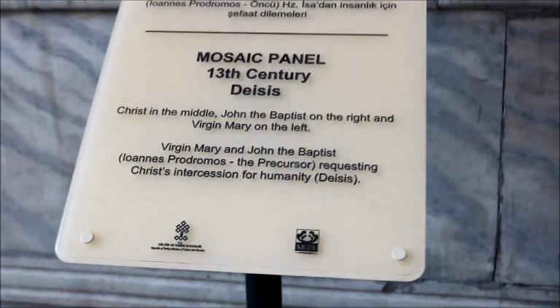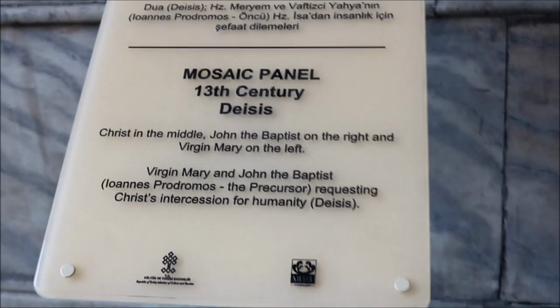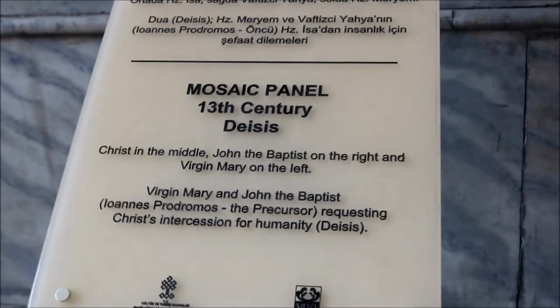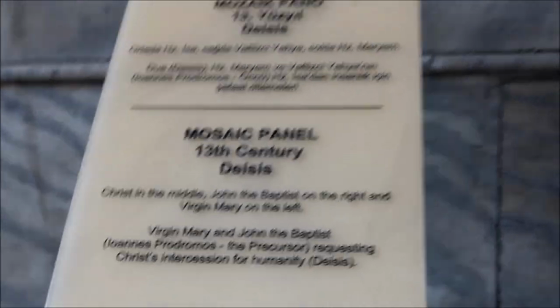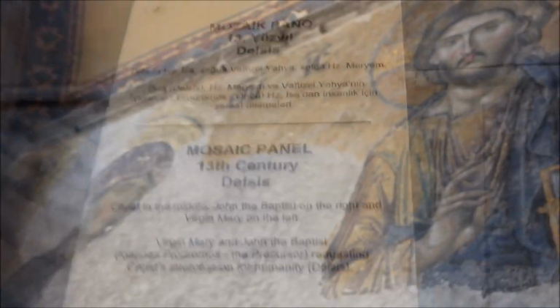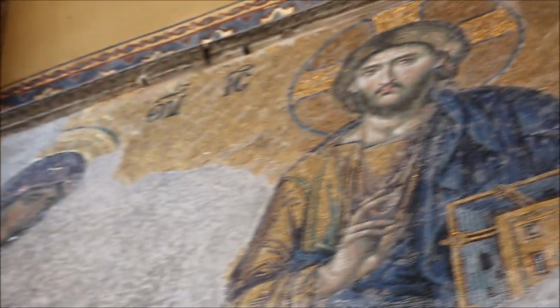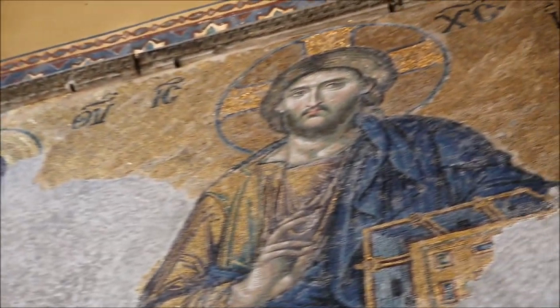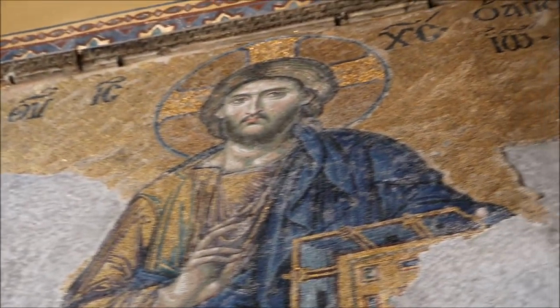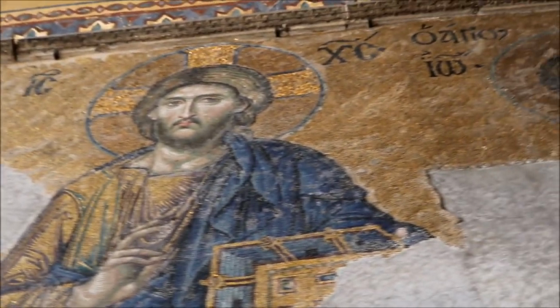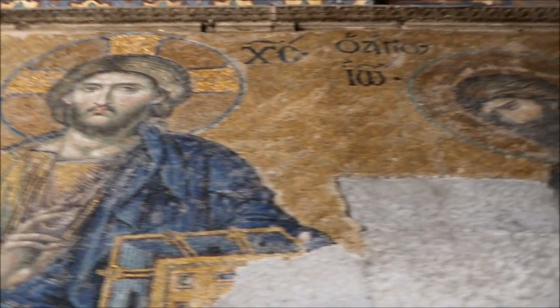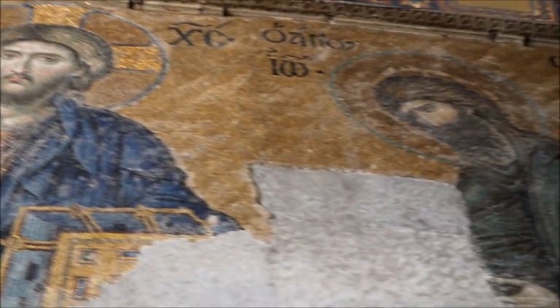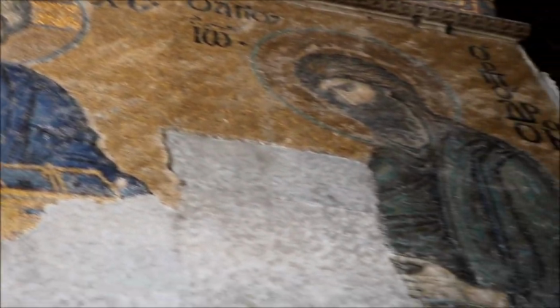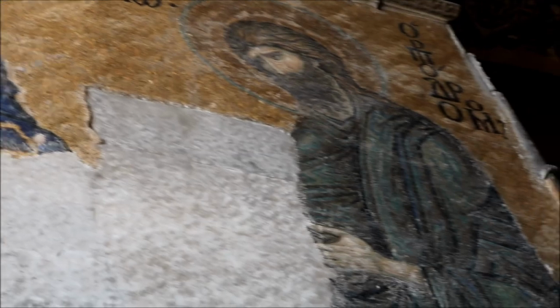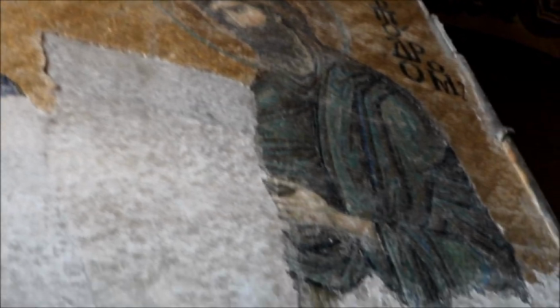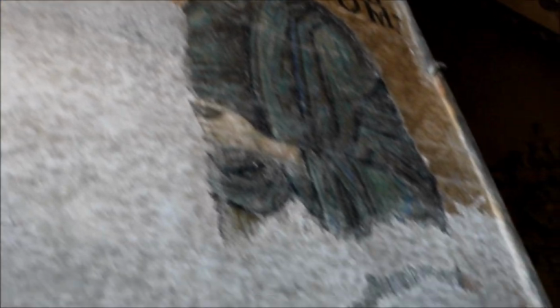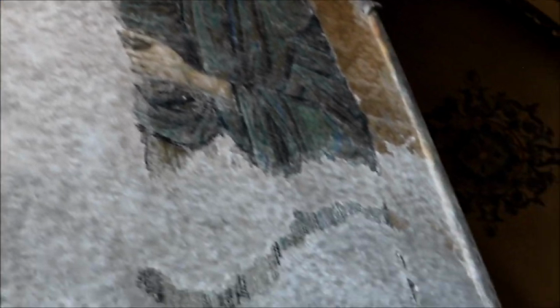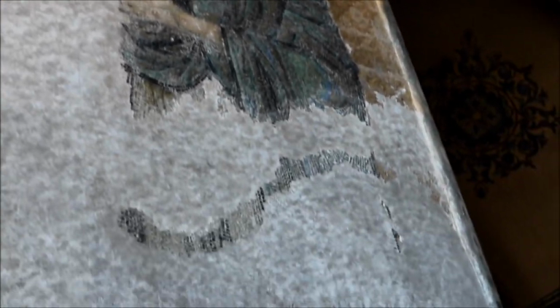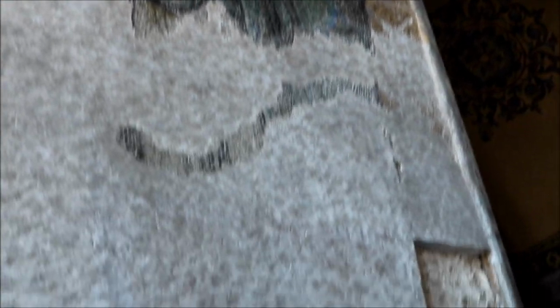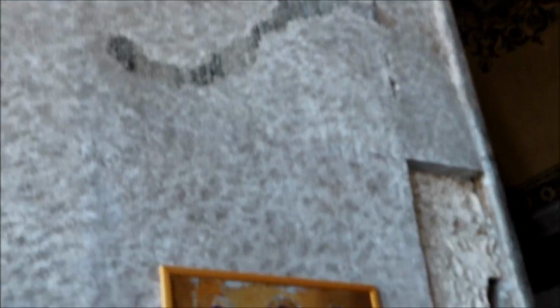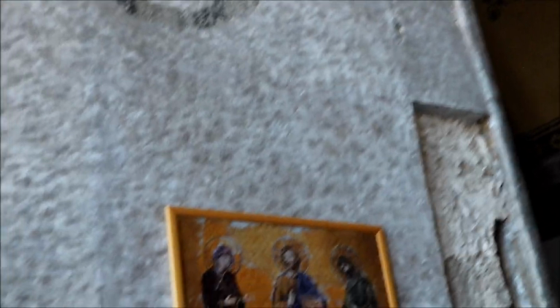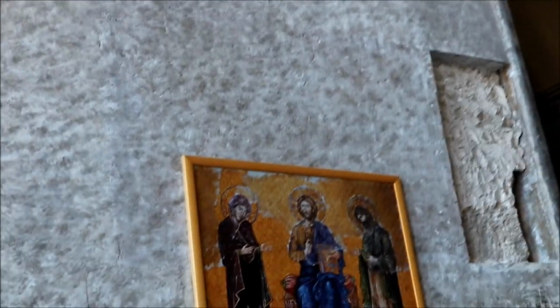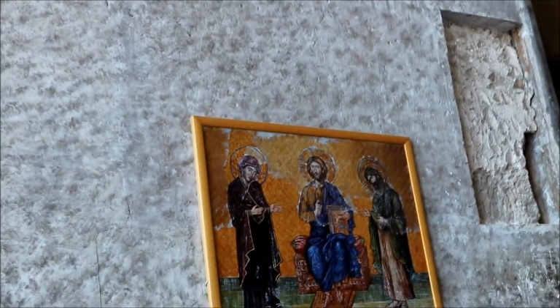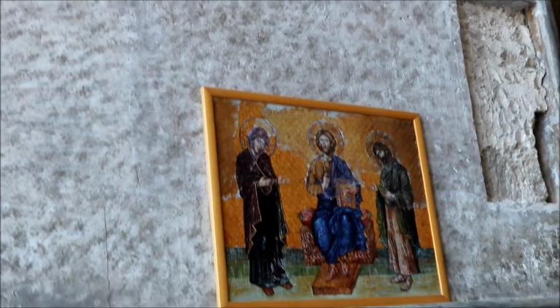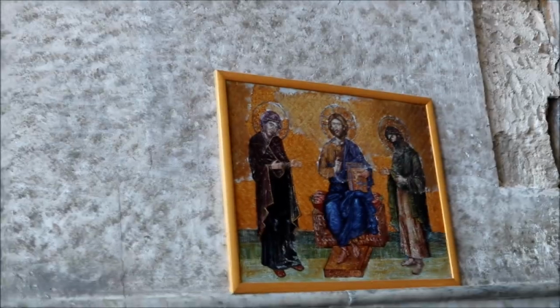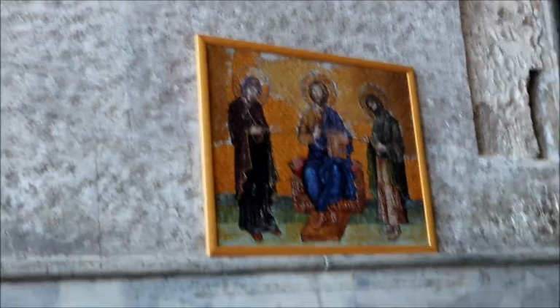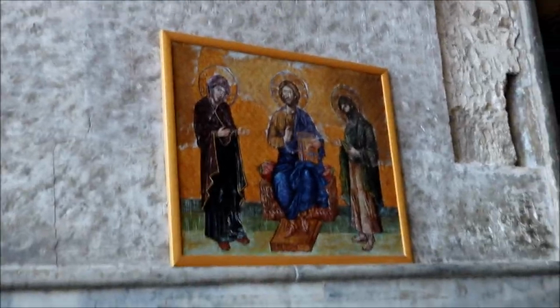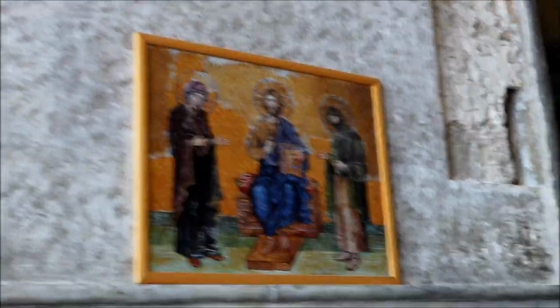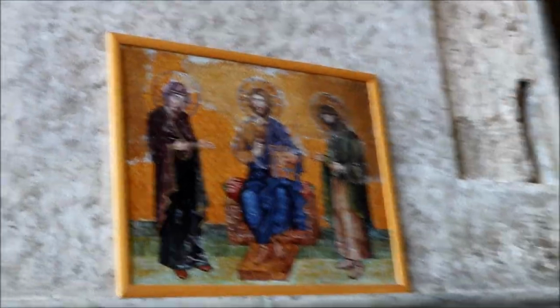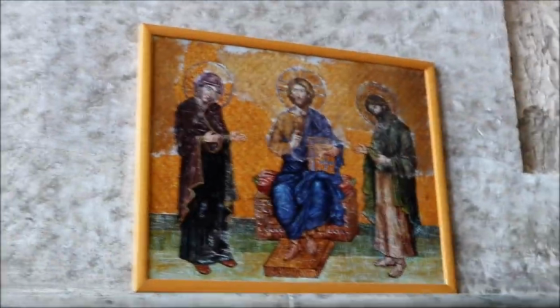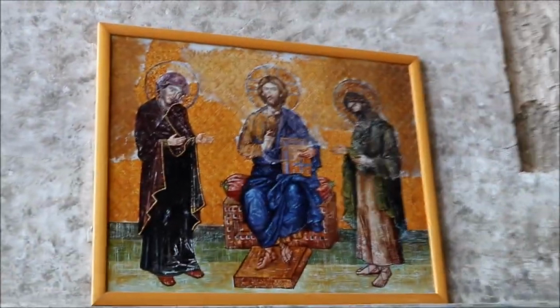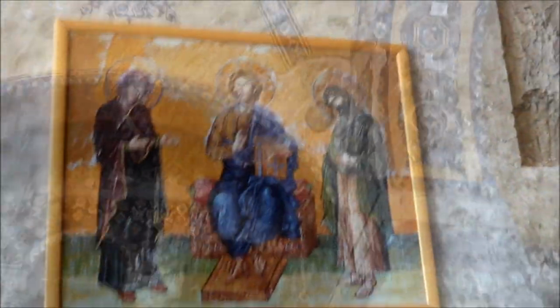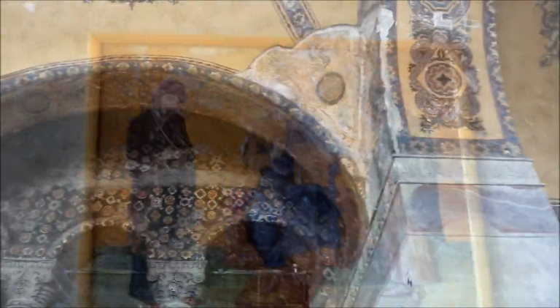One of the most impressive mosaics in the world is the Deesis mosaic from the 13th century. In this mosaic are the Virgin Mary, St. John the Baptist, and Christ, who are begging for the salvation of man.